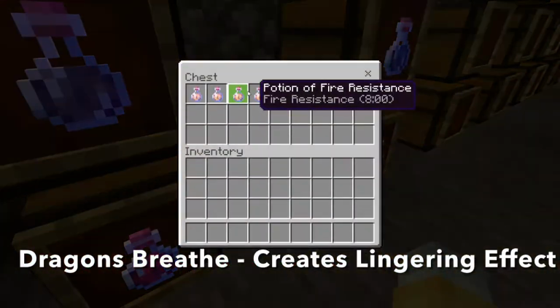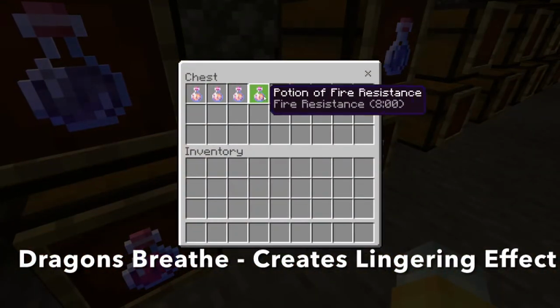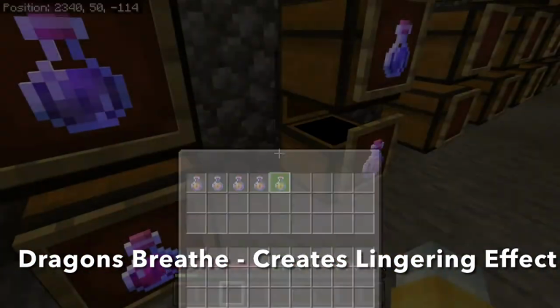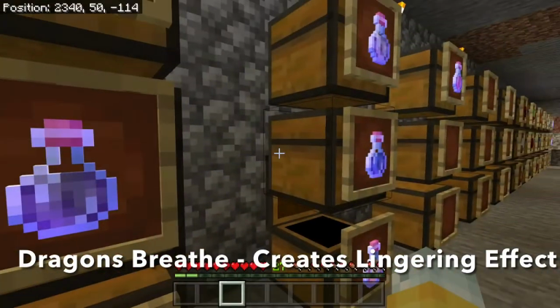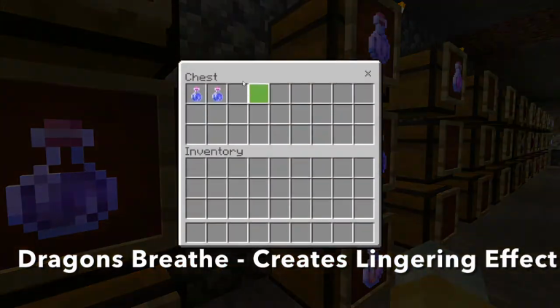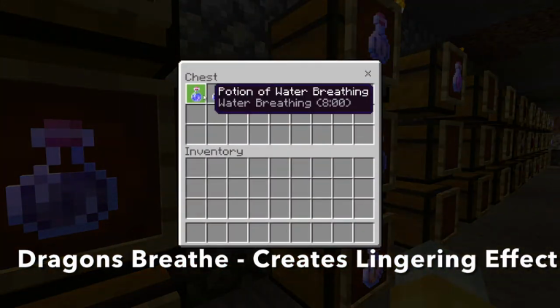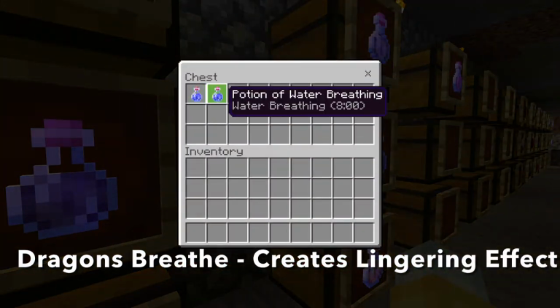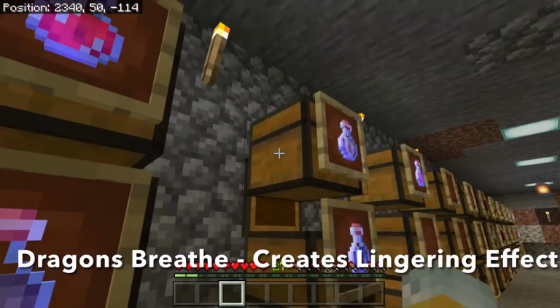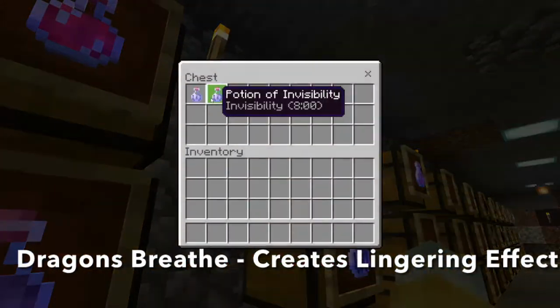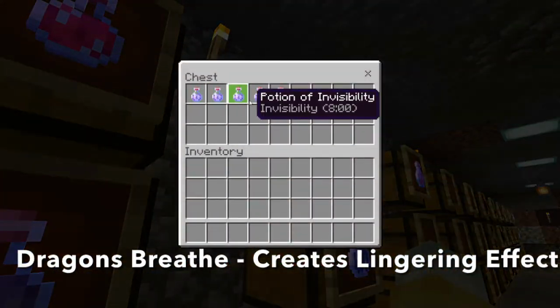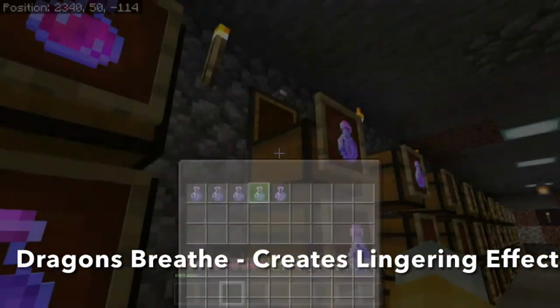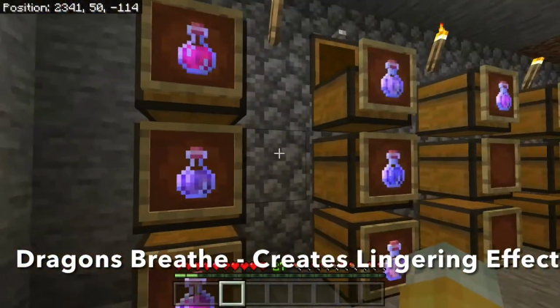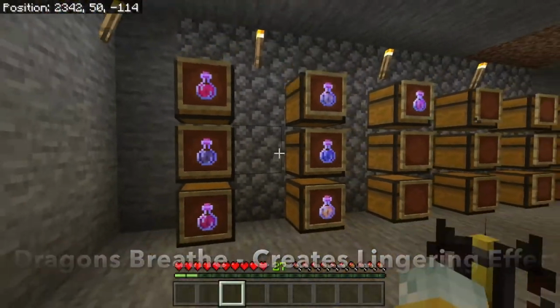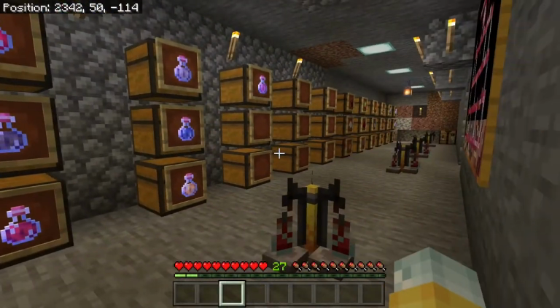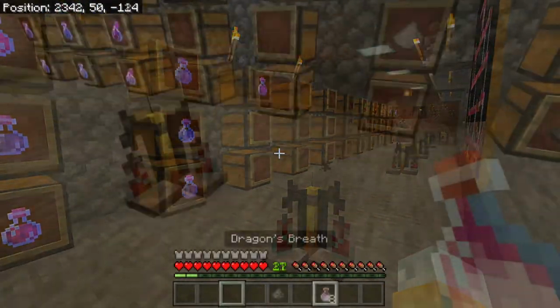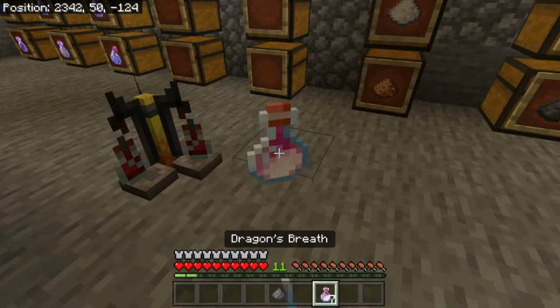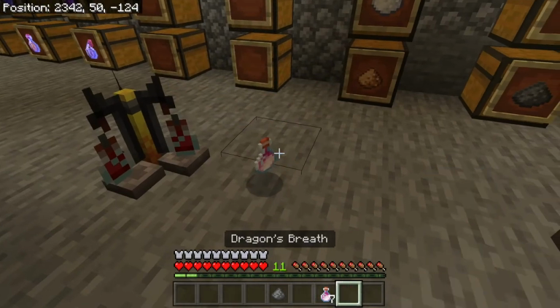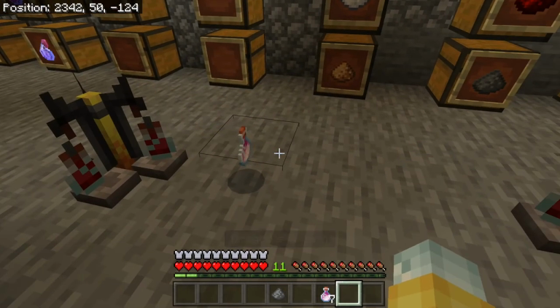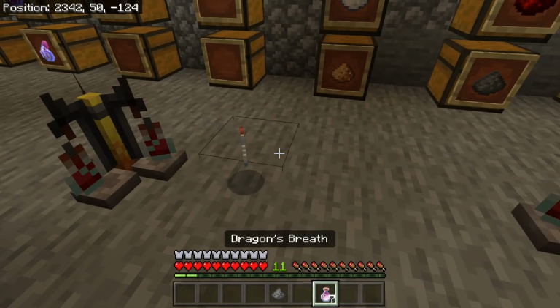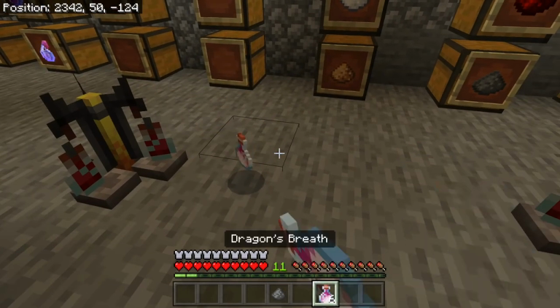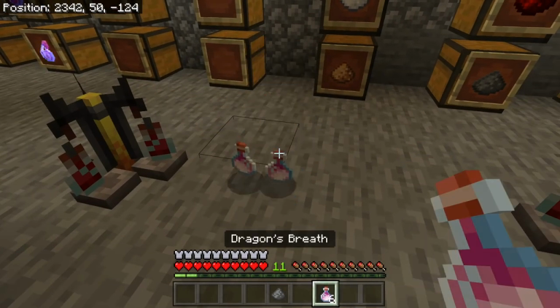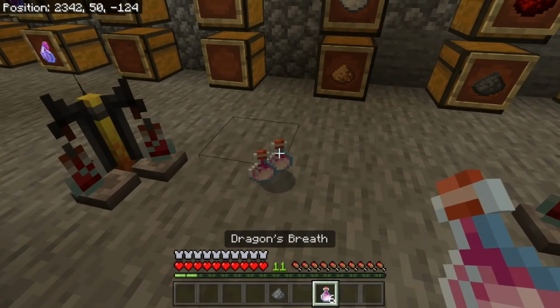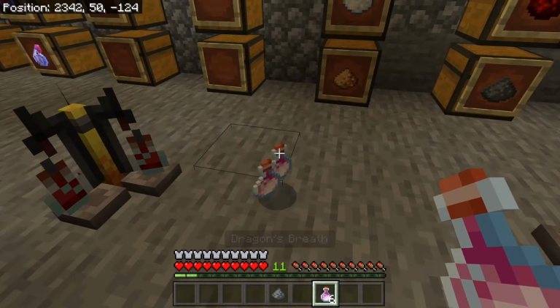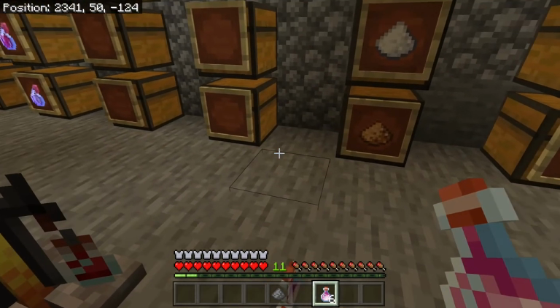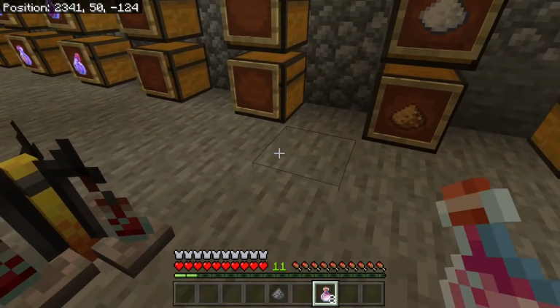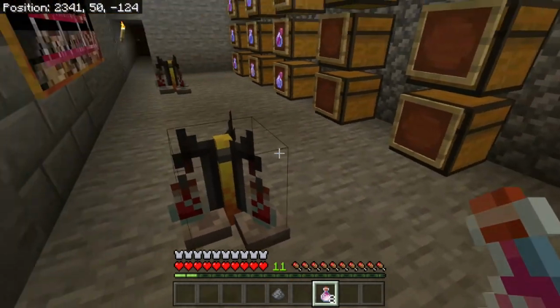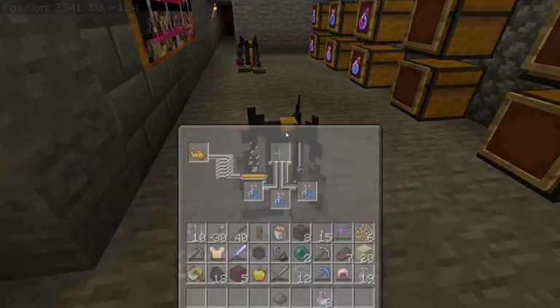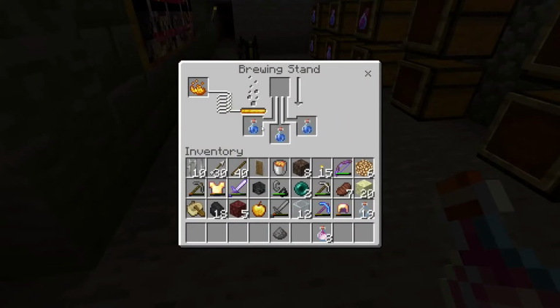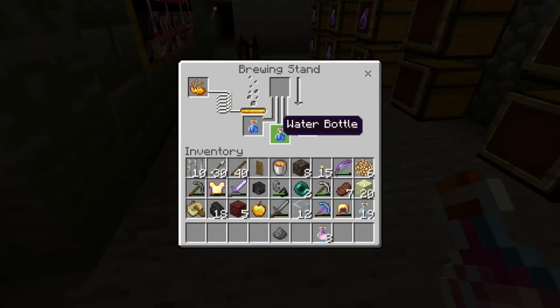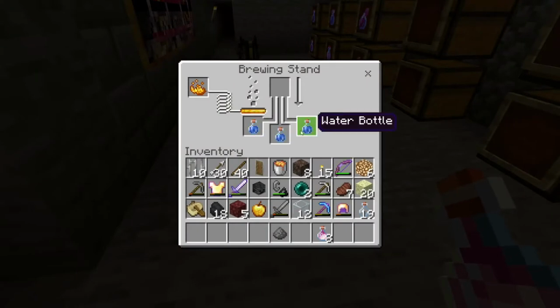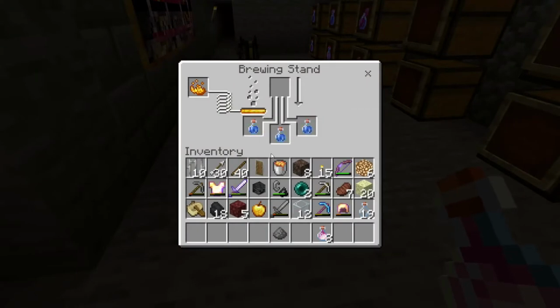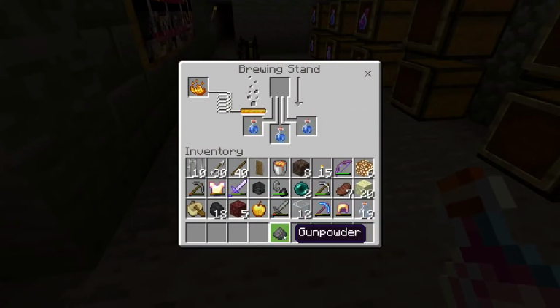If you've already defeated the dragon in your world, you can respawn it by placing four end crystals — which are pretty difficult to get — and you can get that dragon's breath as needed.